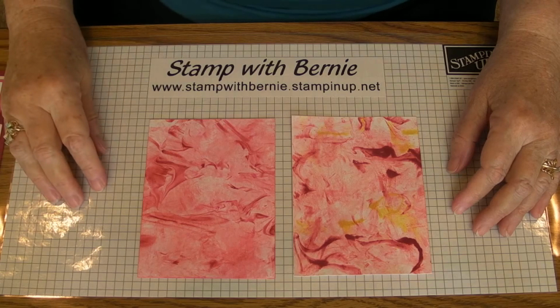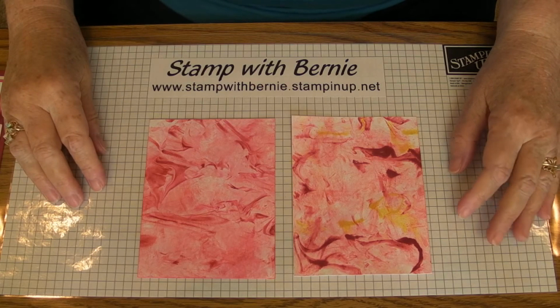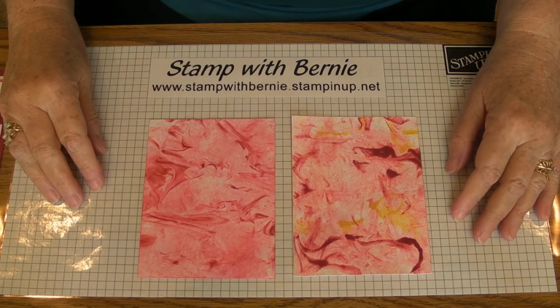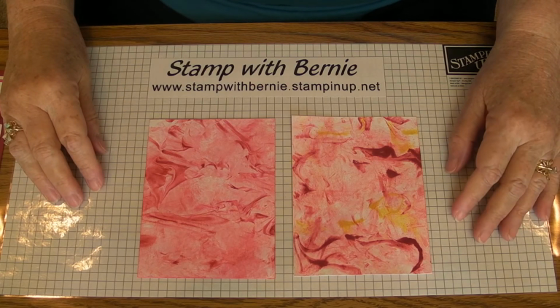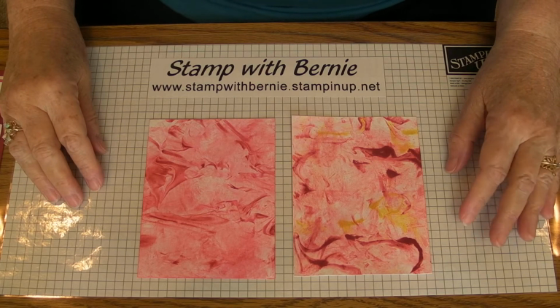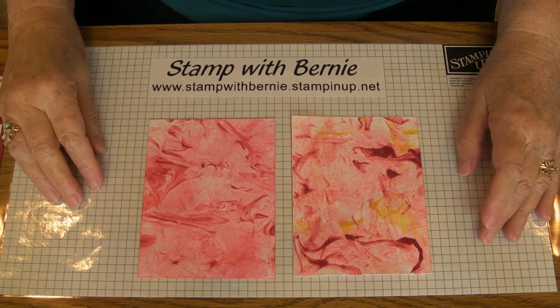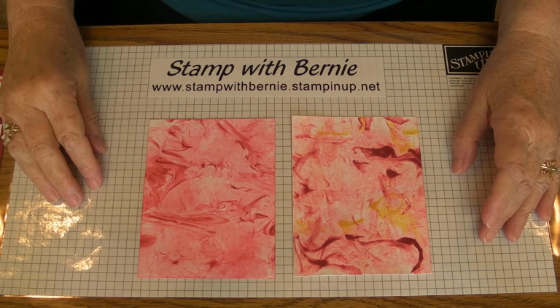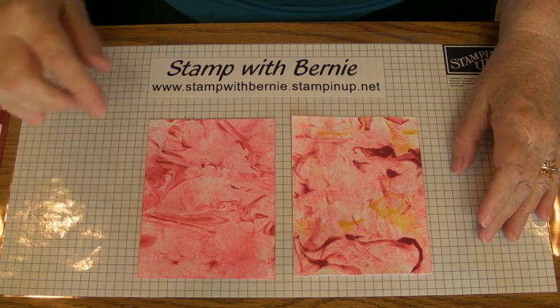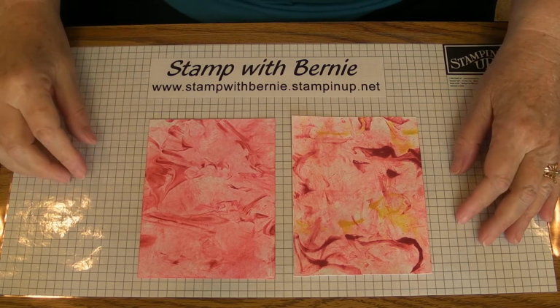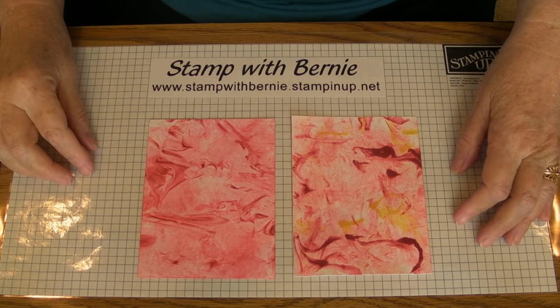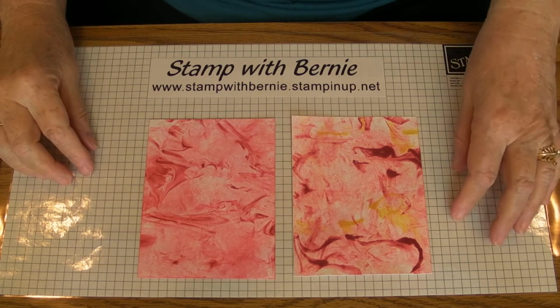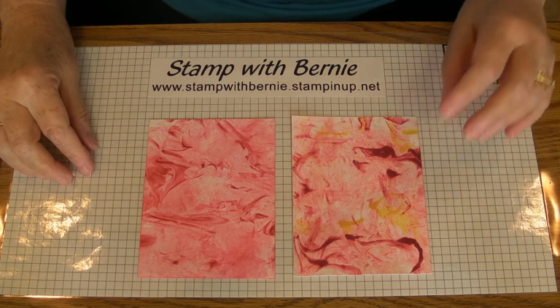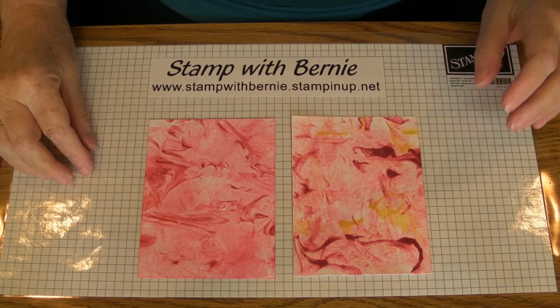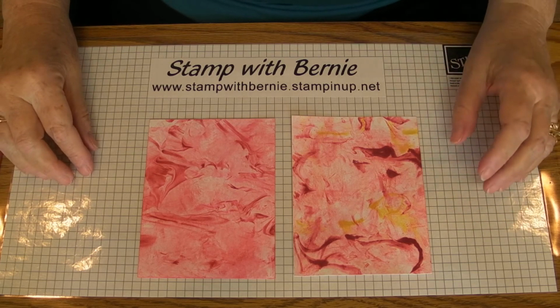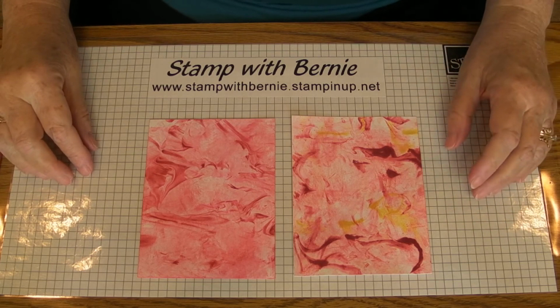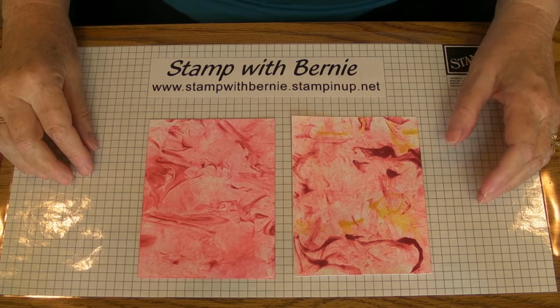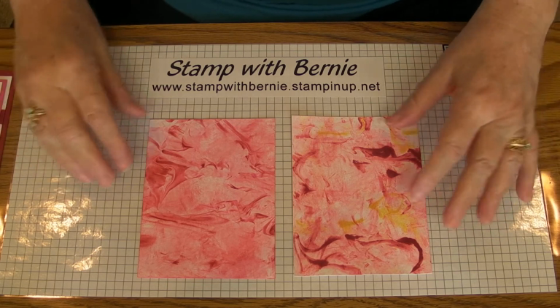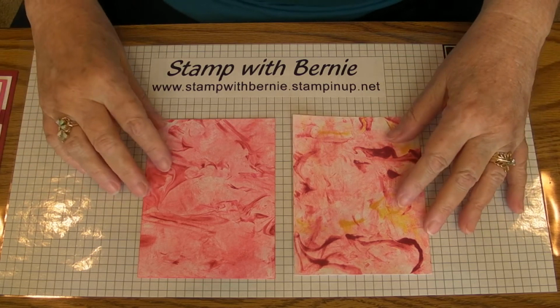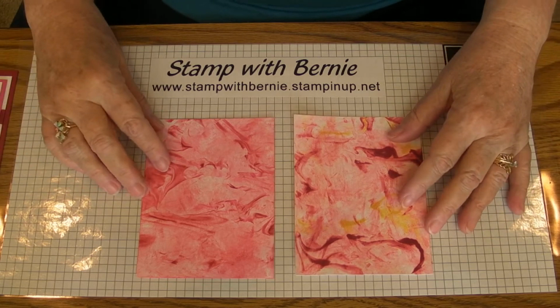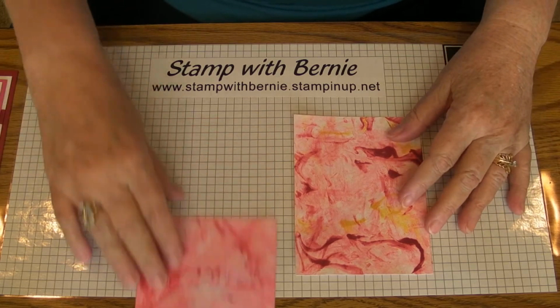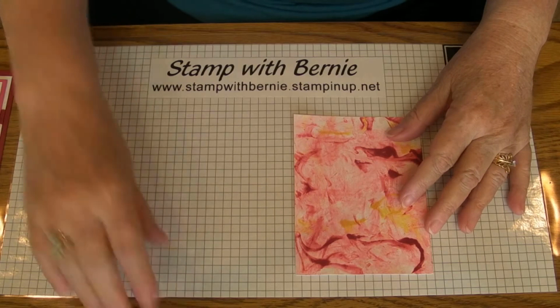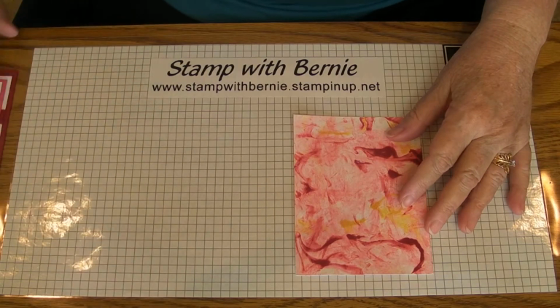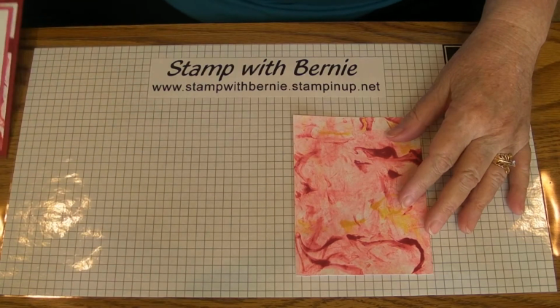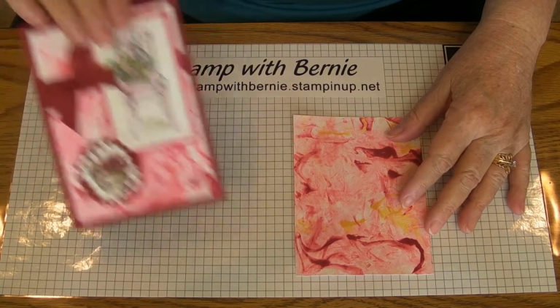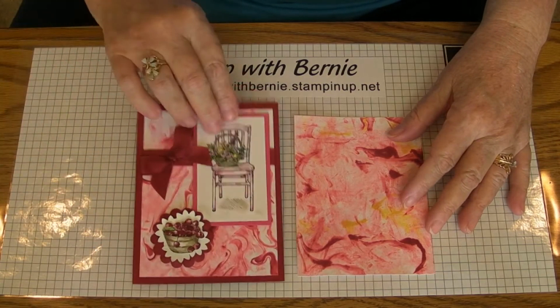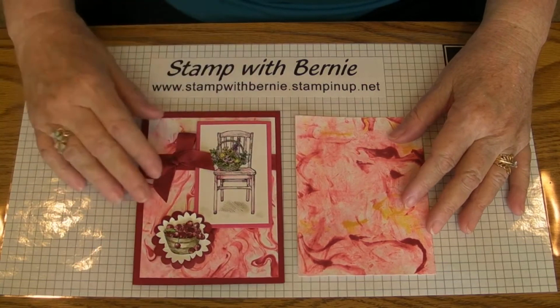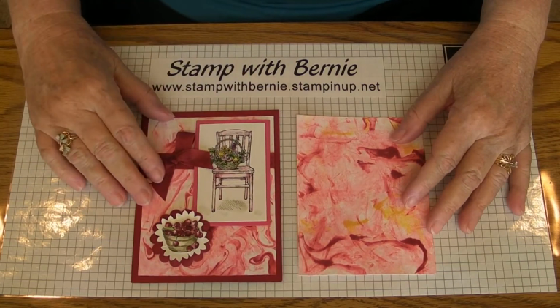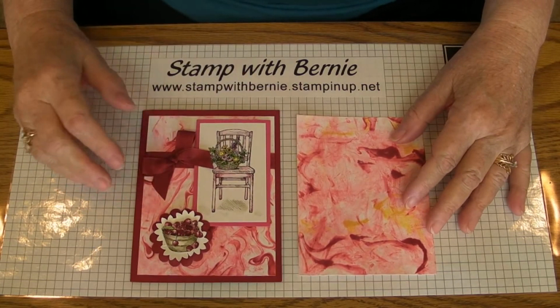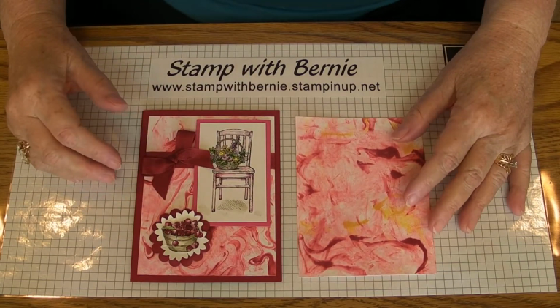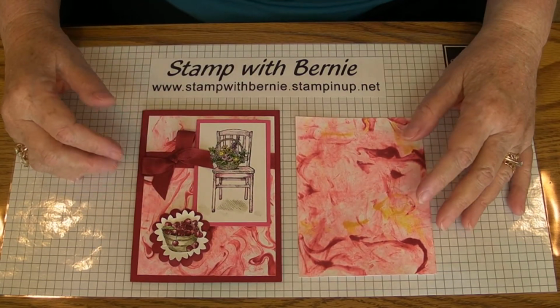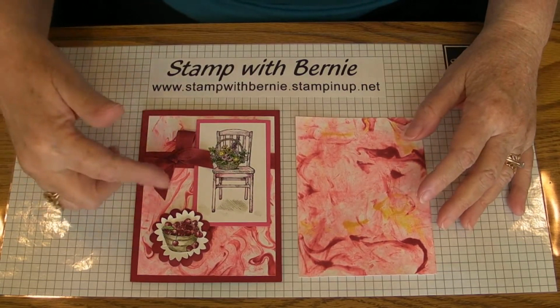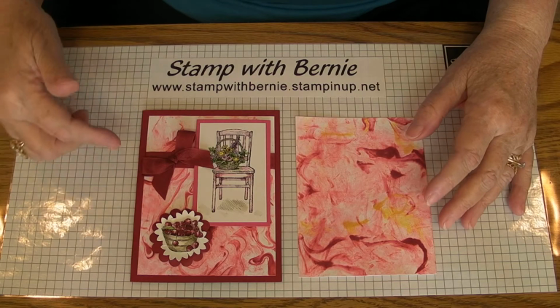Stamp with Bernie here. I'm going to be doing the shaving cream technique used for a background. Here are a couple that I've made and here is a finished card with the shaving cream in the background.